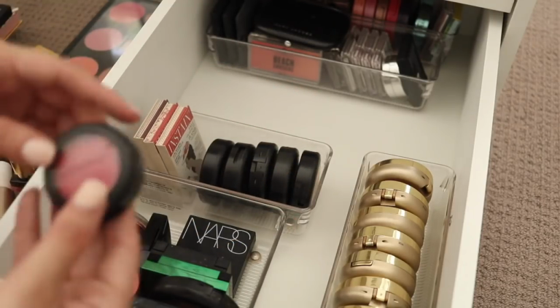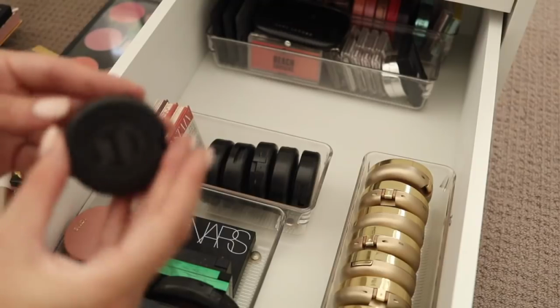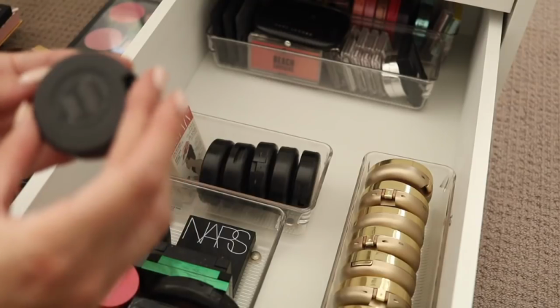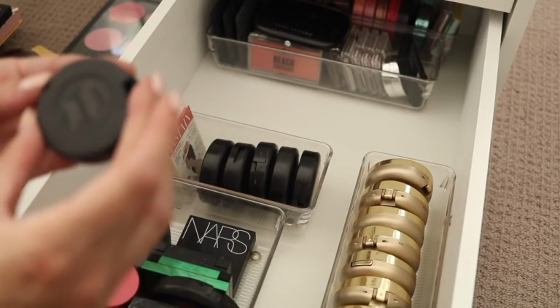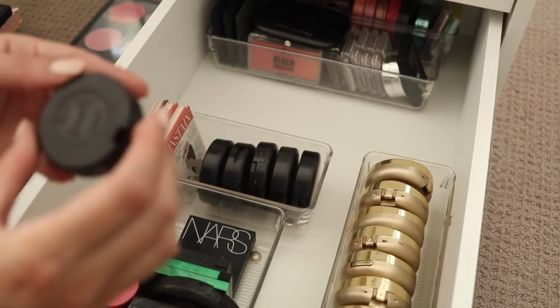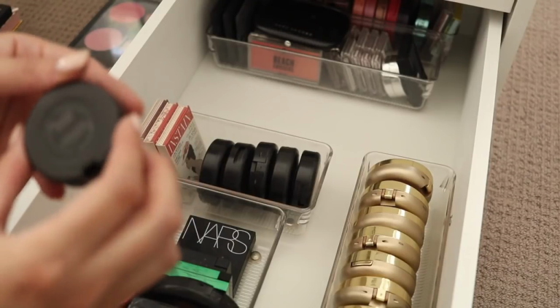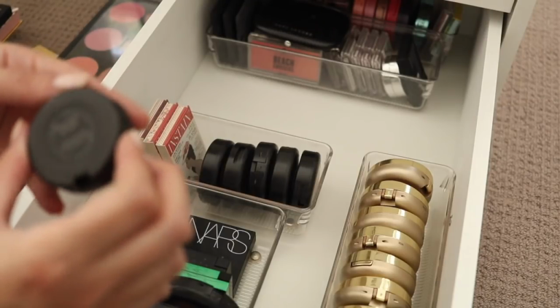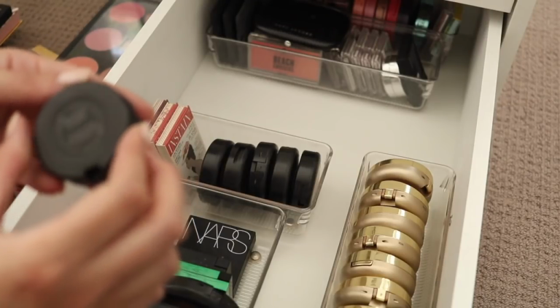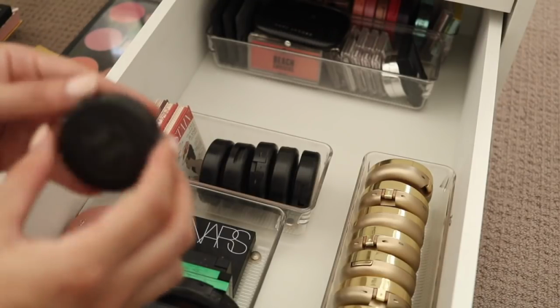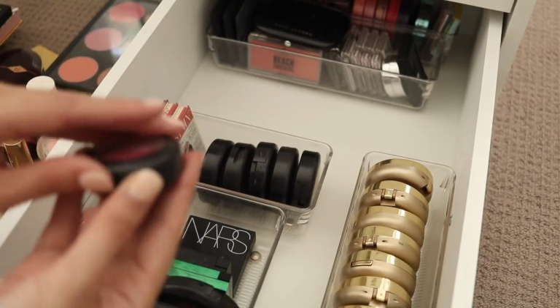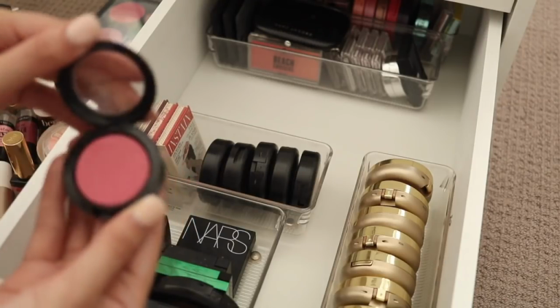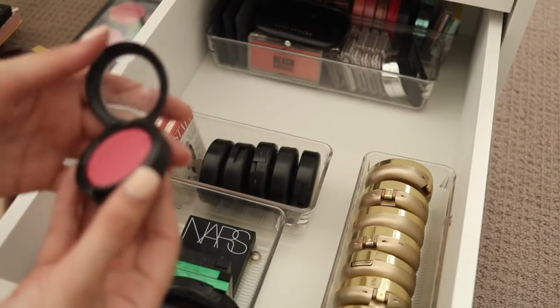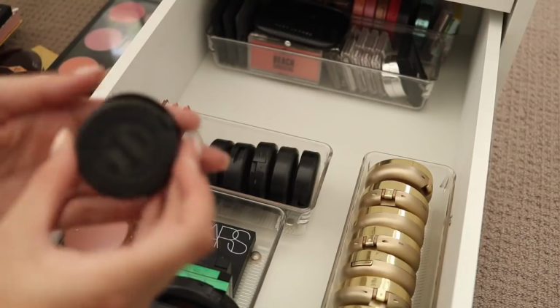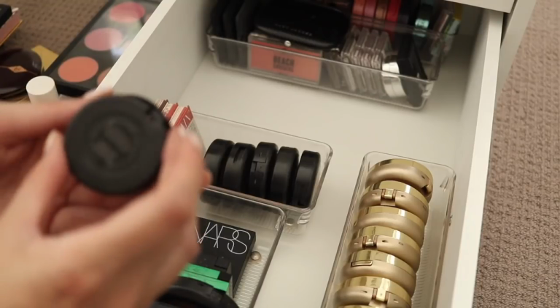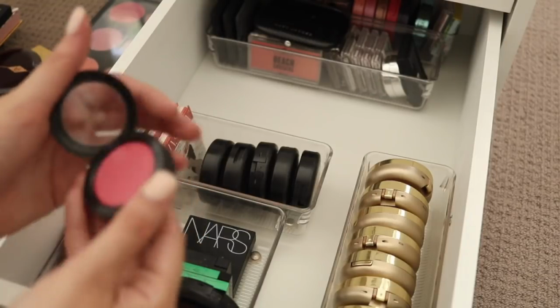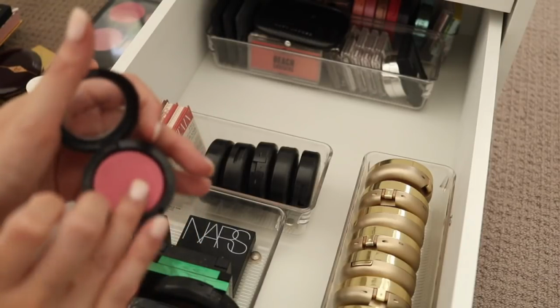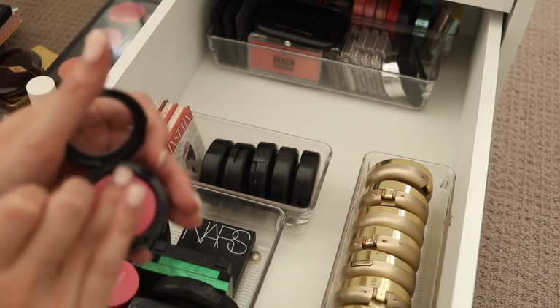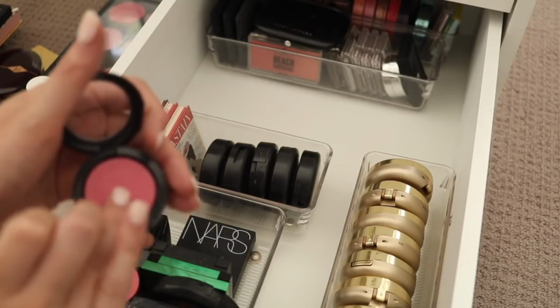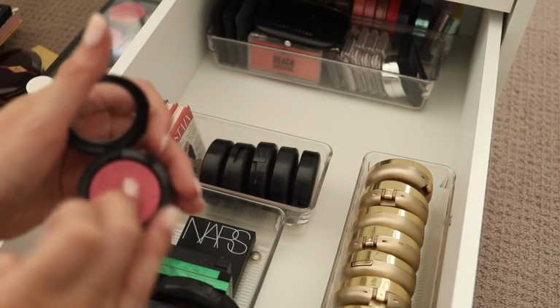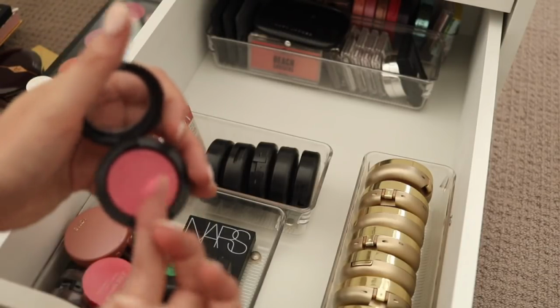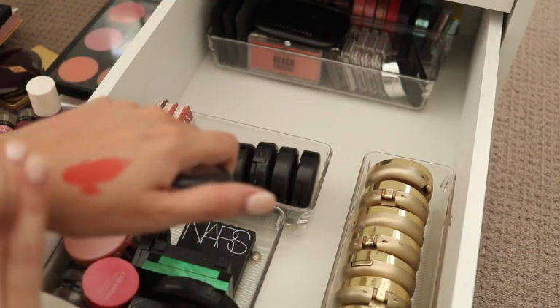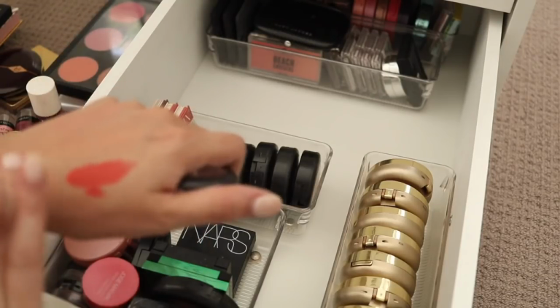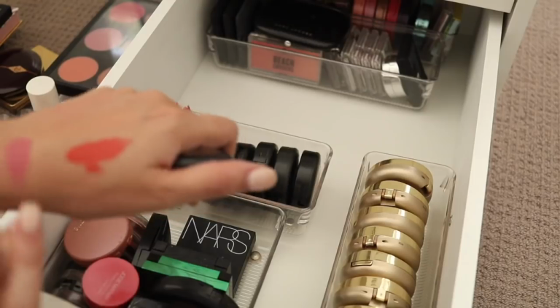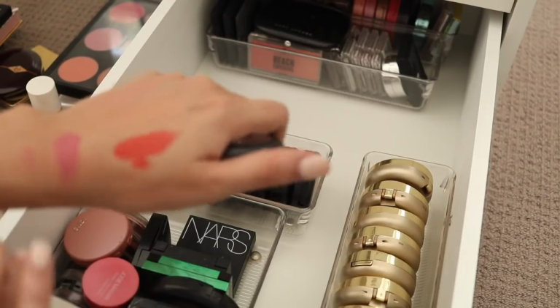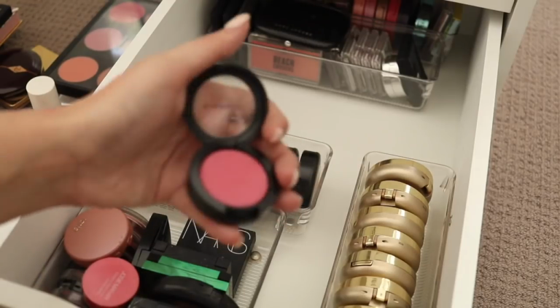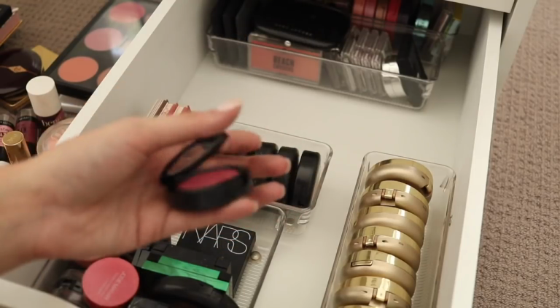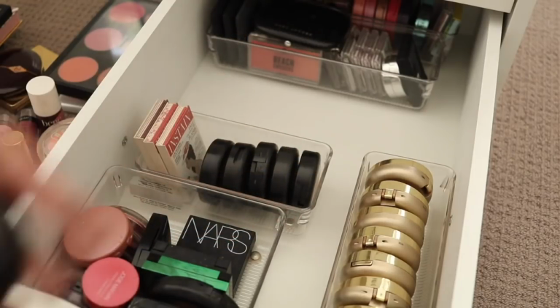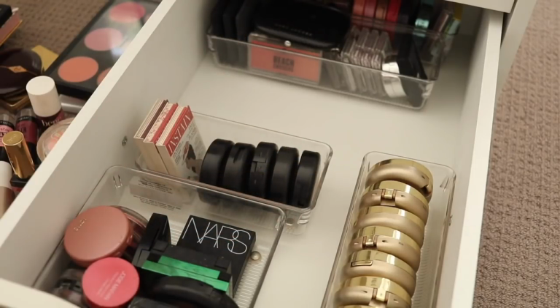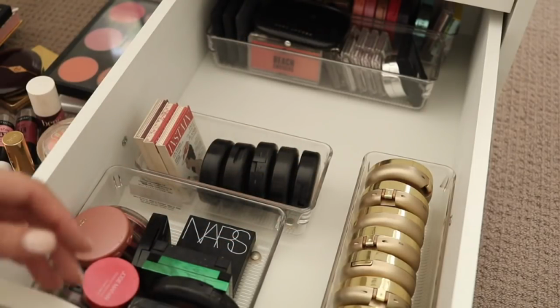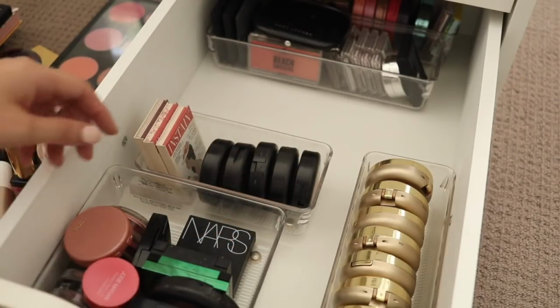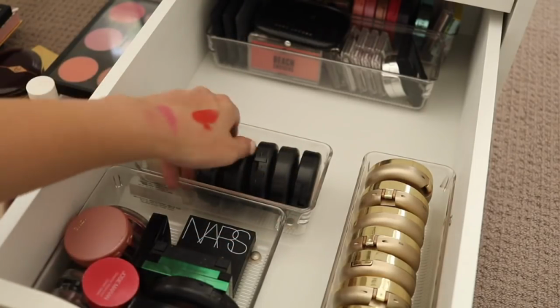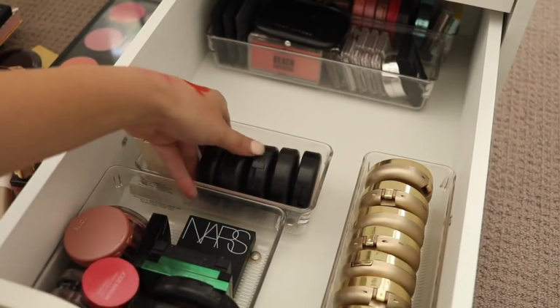I've got a single MAC blush casual cheek colour — this one is in Weekend Getaway. I don't know if I love the texture of that, so I think I'm going to put that into the giveaway pile.